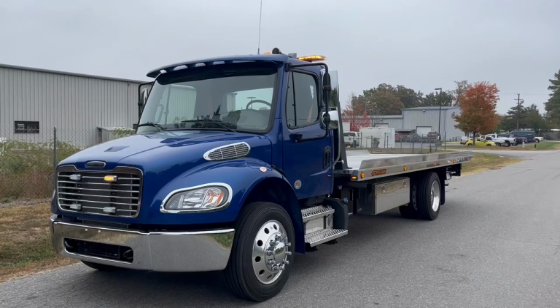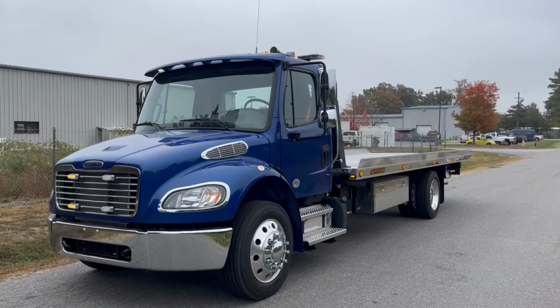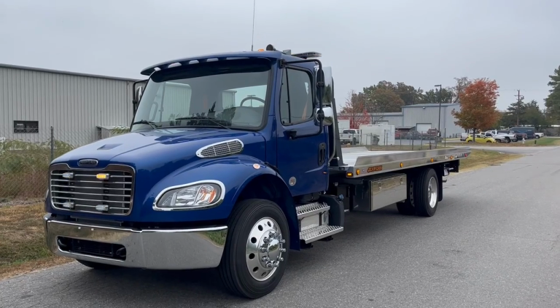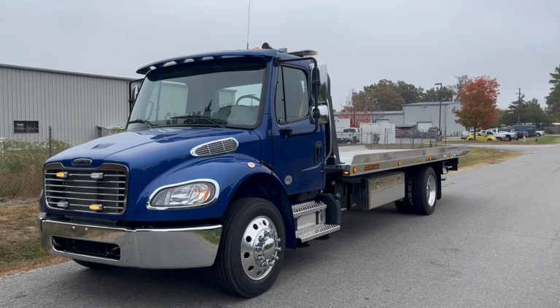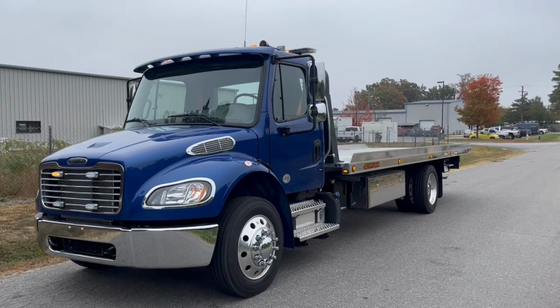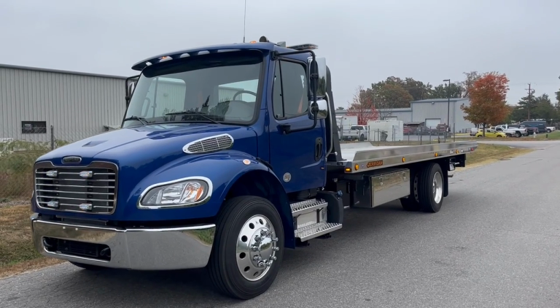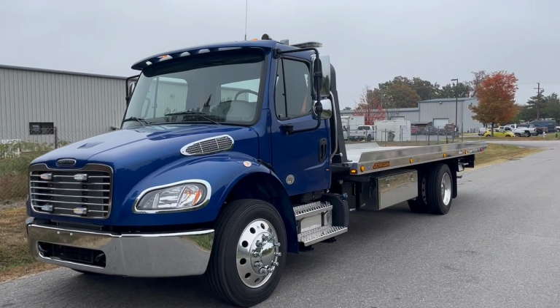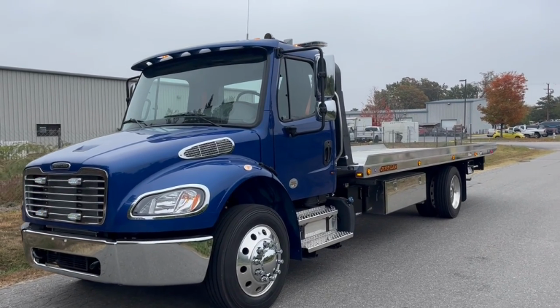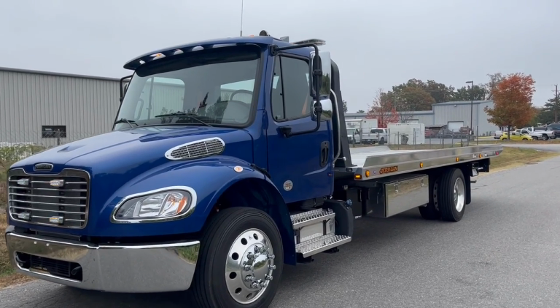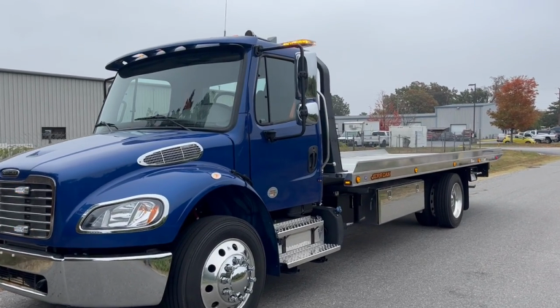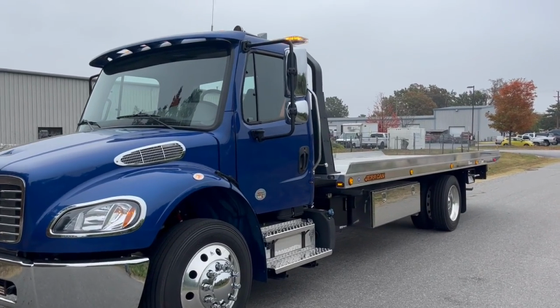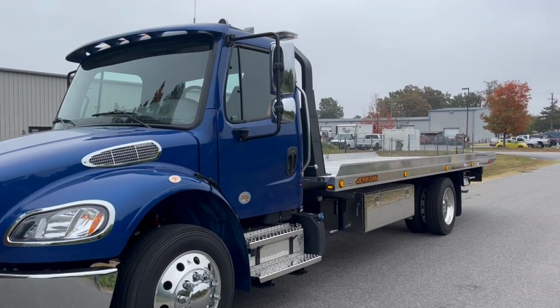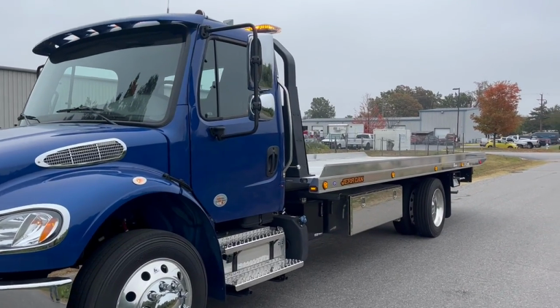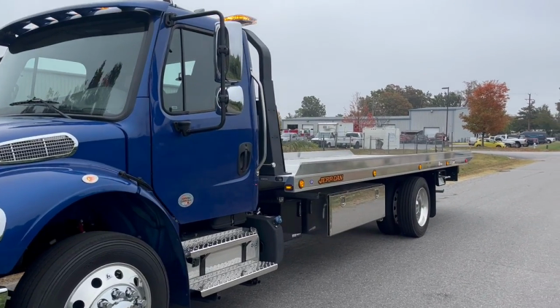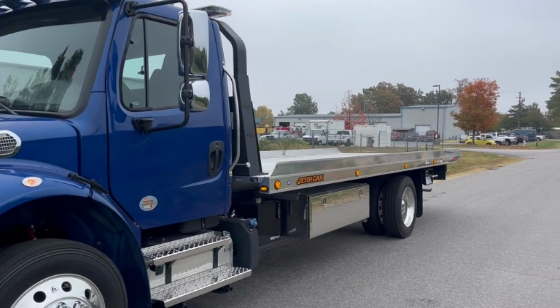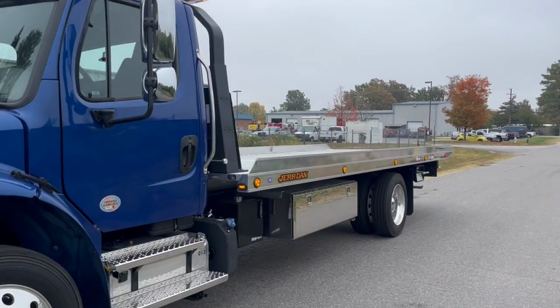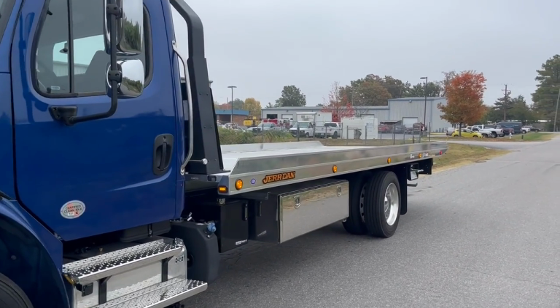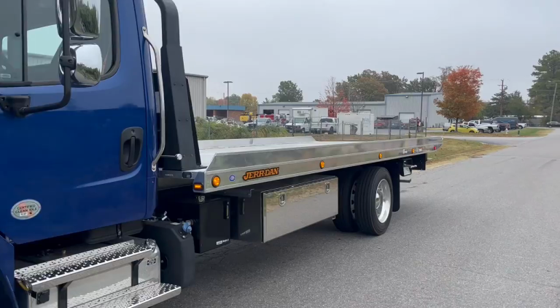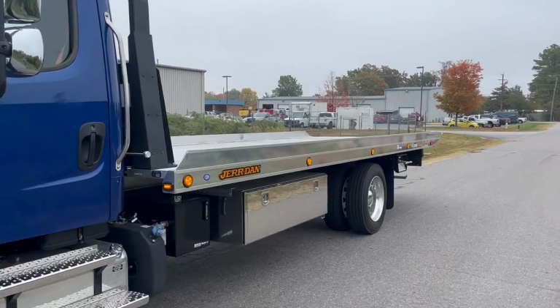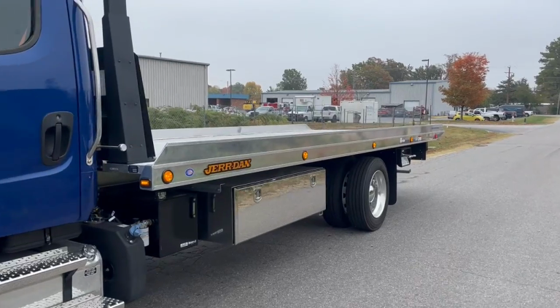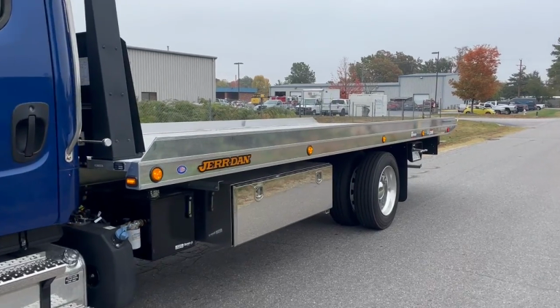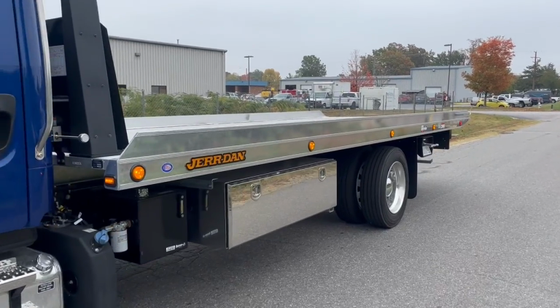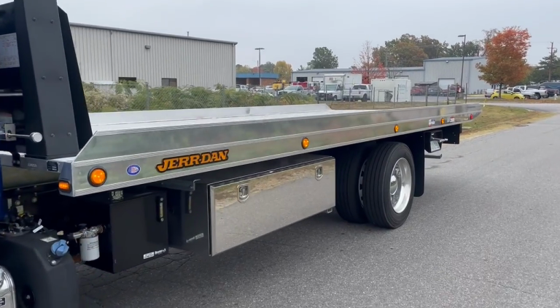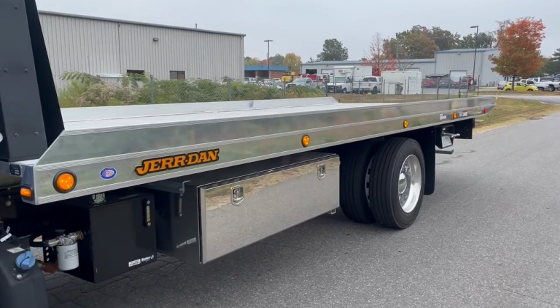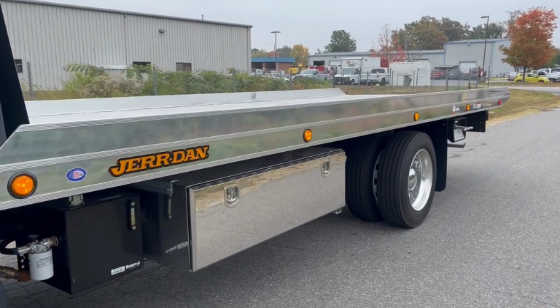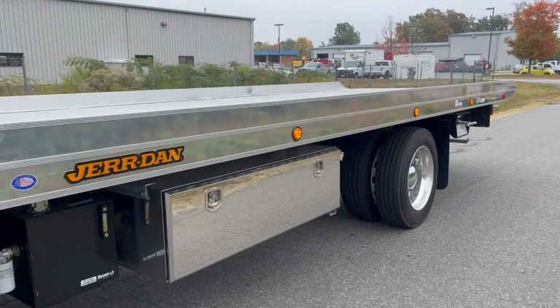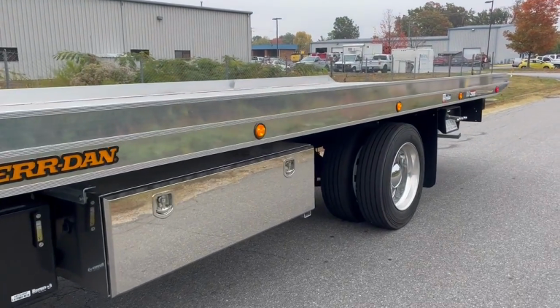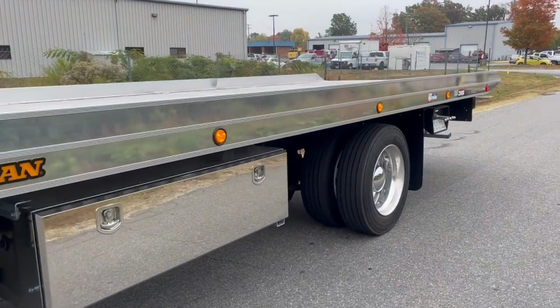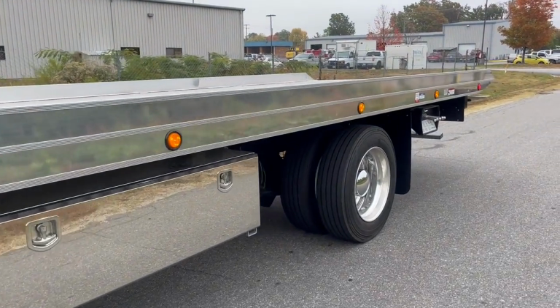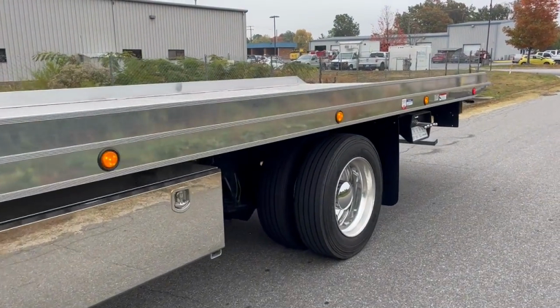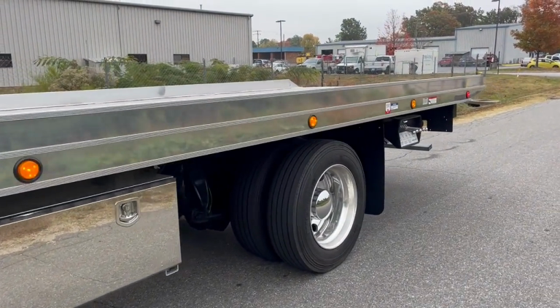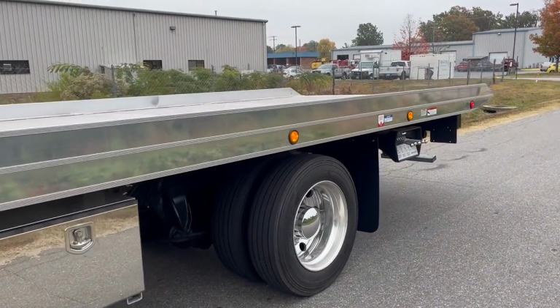Here's a video of our 2023 Freightliner with a Jordan aluminum bed. This is a well-spec option truck.